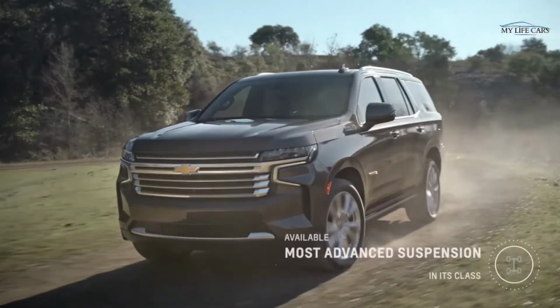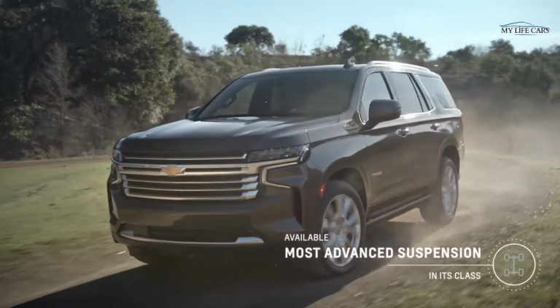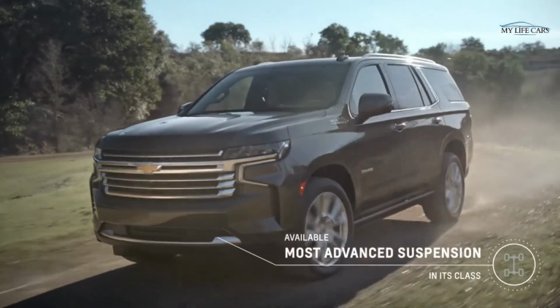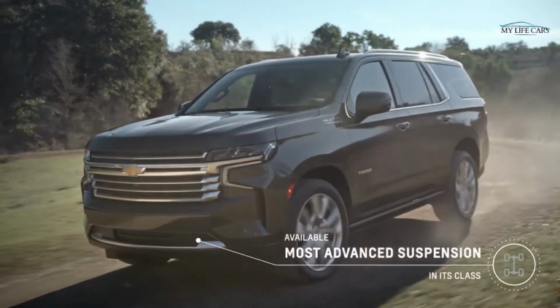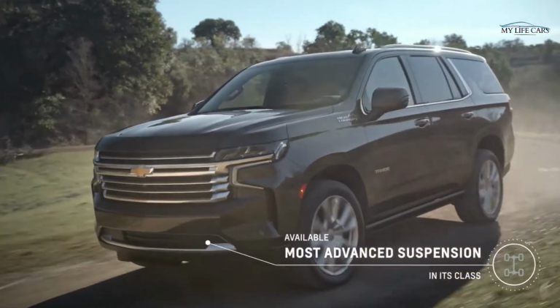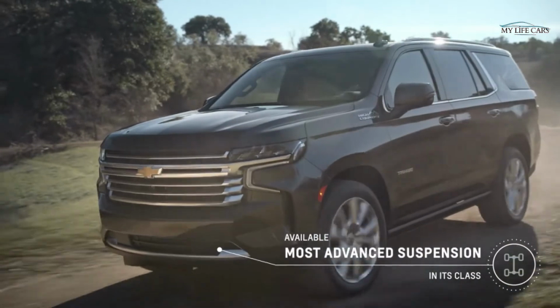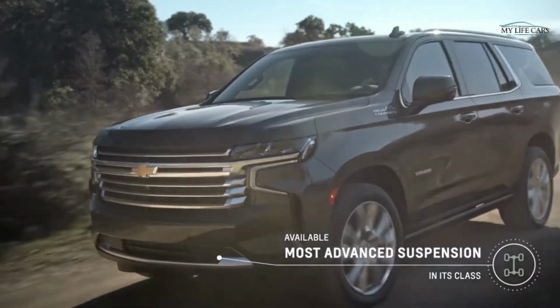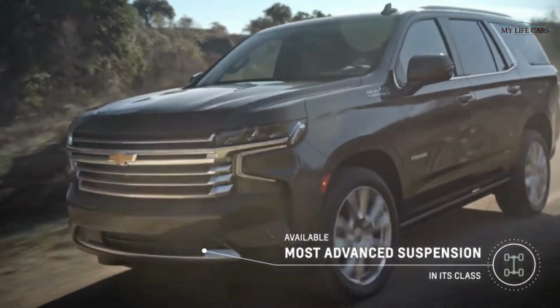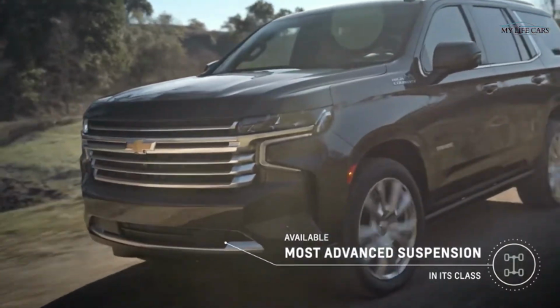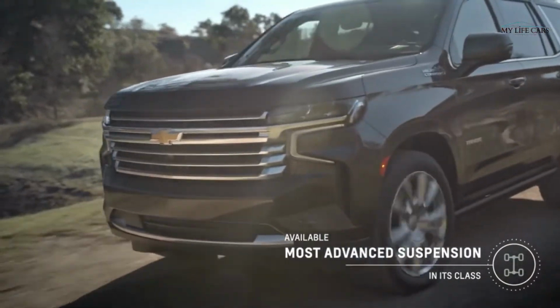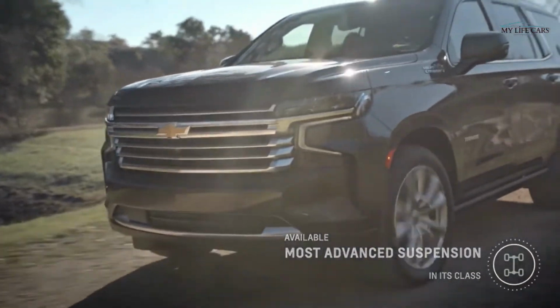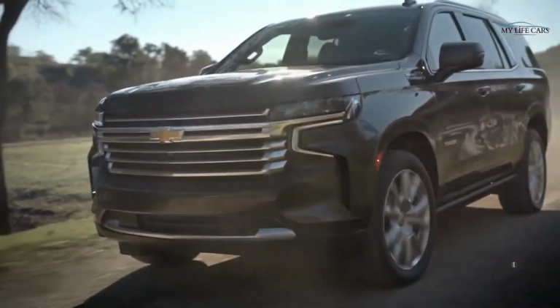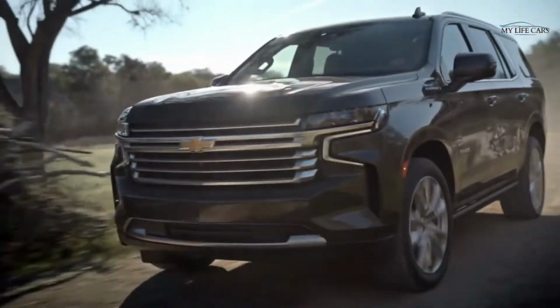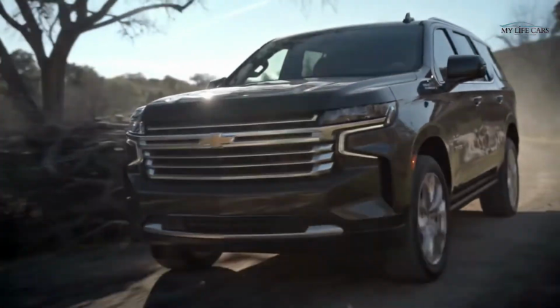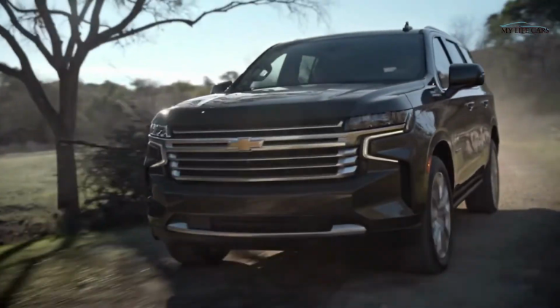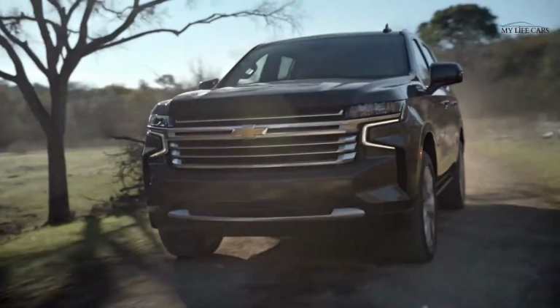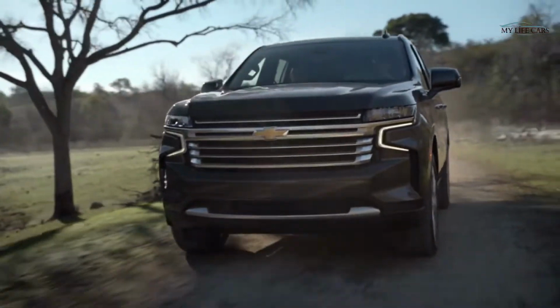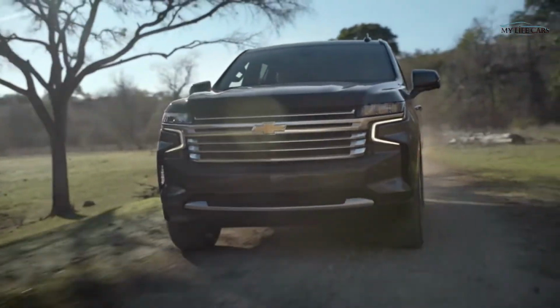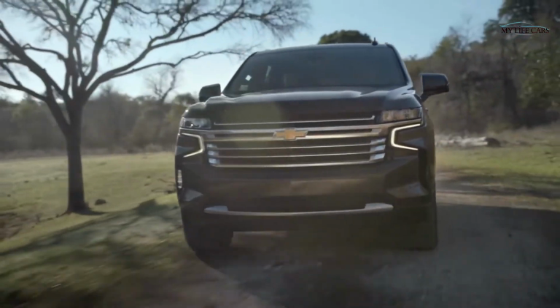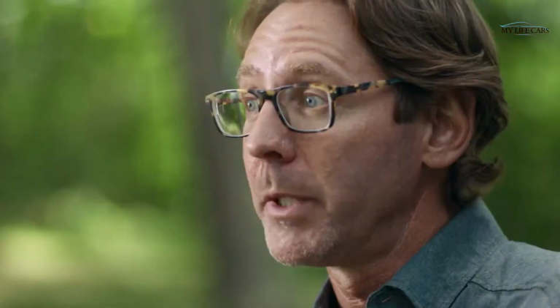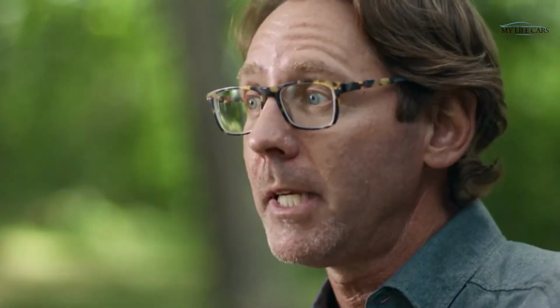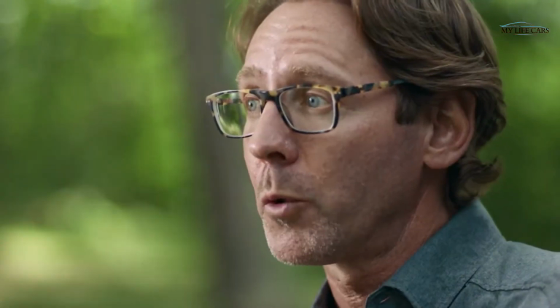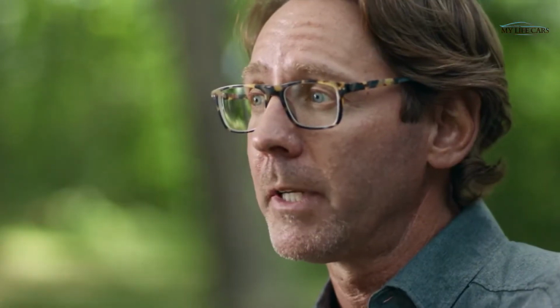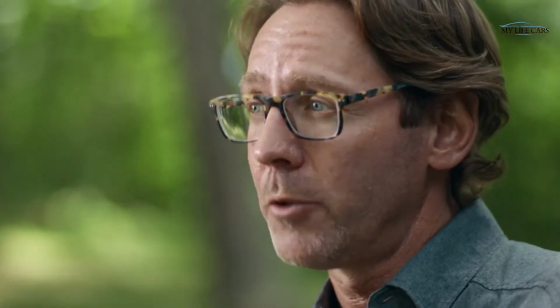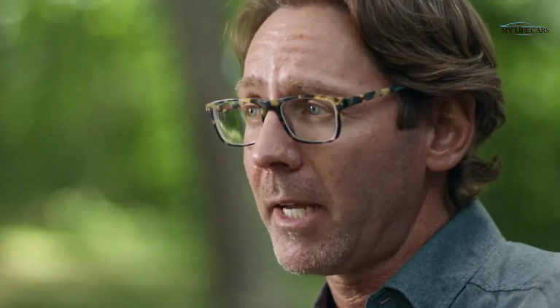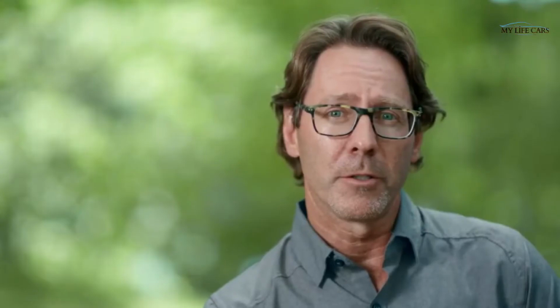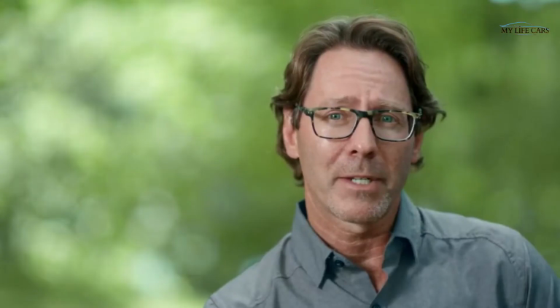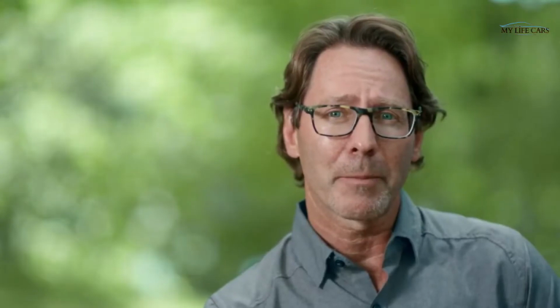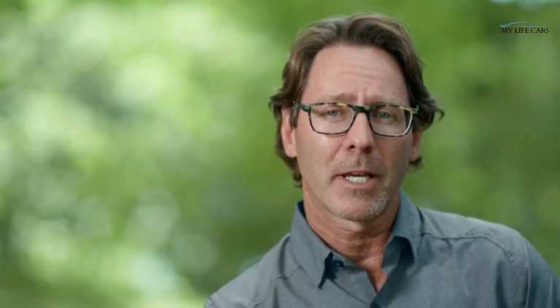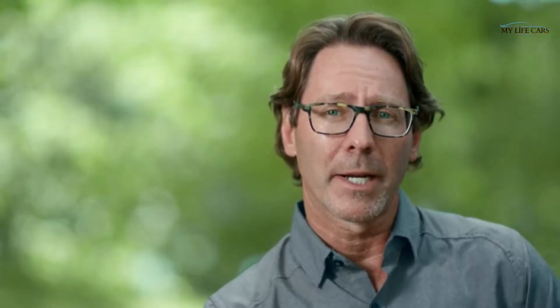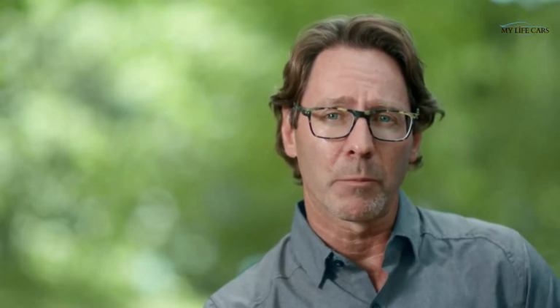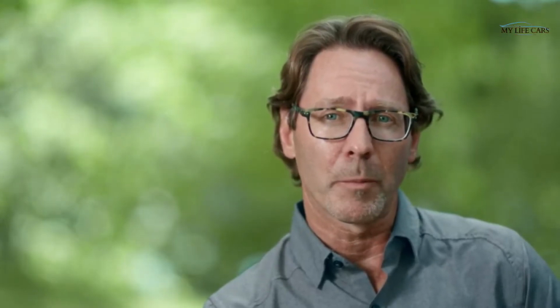Tahoe and Suburban have the most advanced suspension in the segment. The all-new platform really brings to the customer total capability, dramatically improving the driving dynamics and the ride and handling performance.